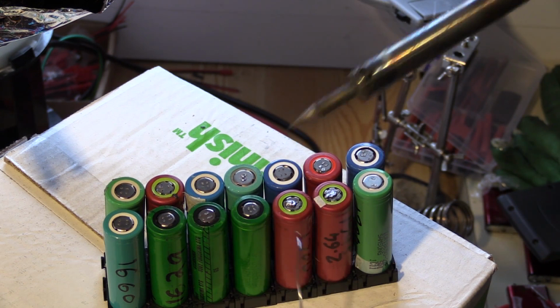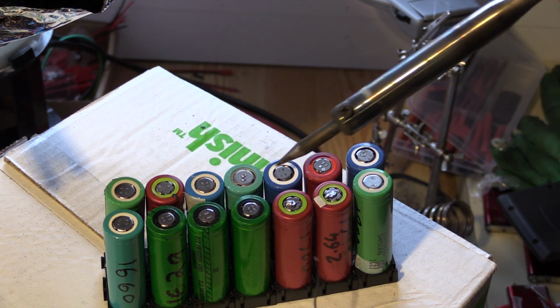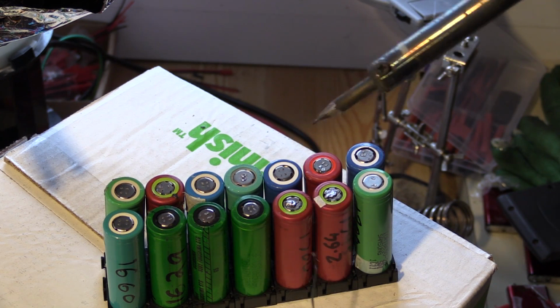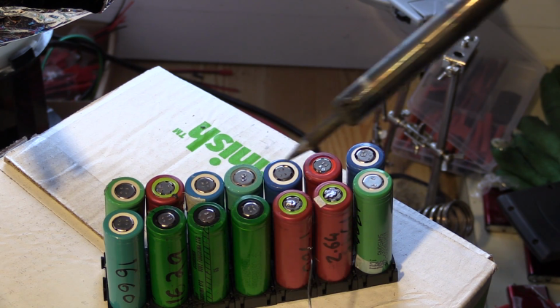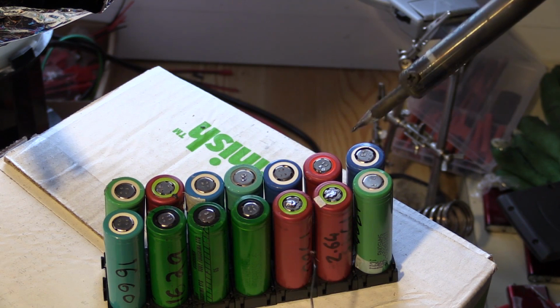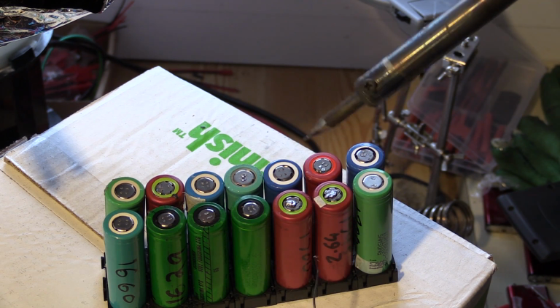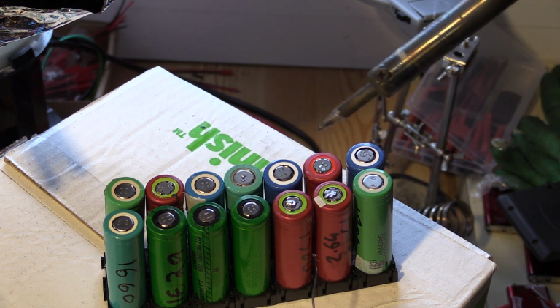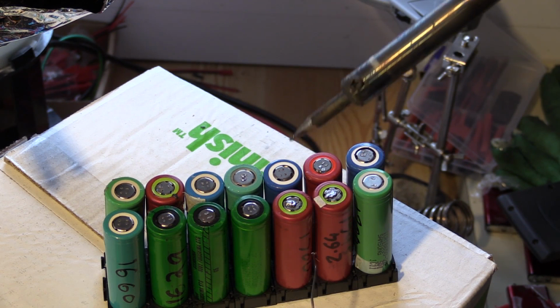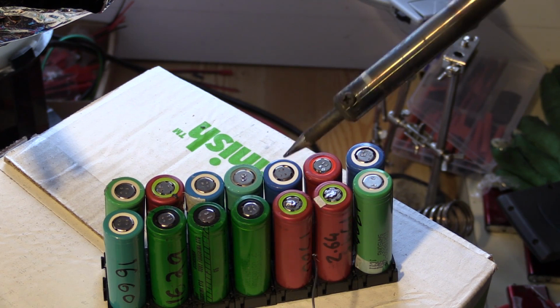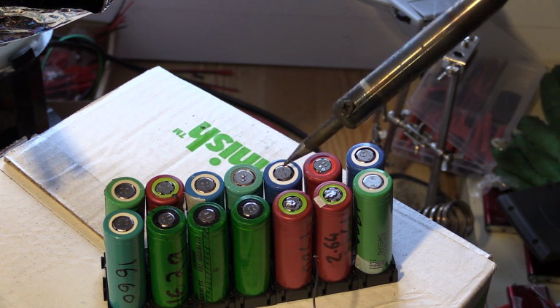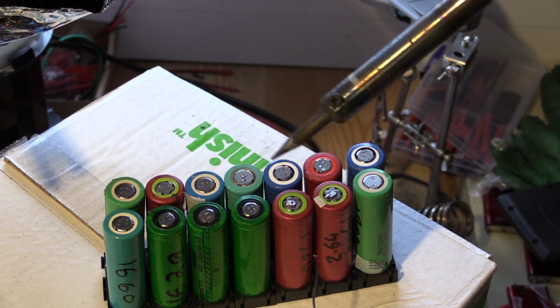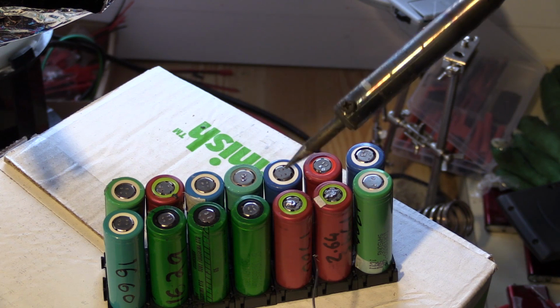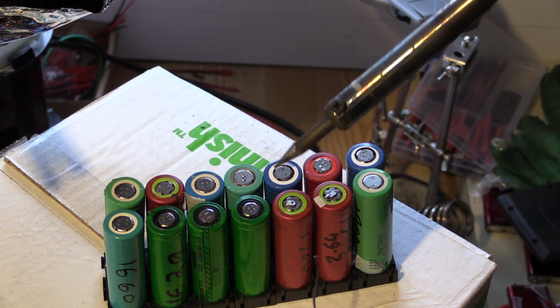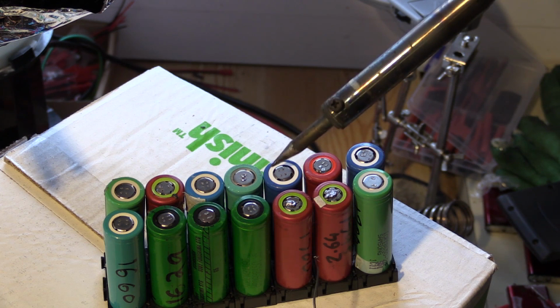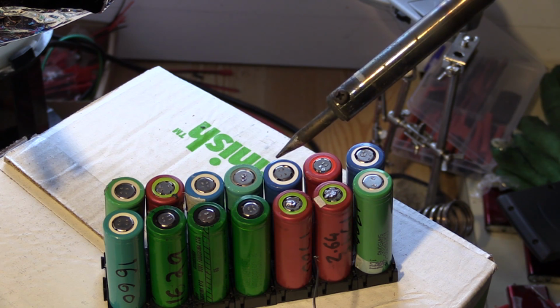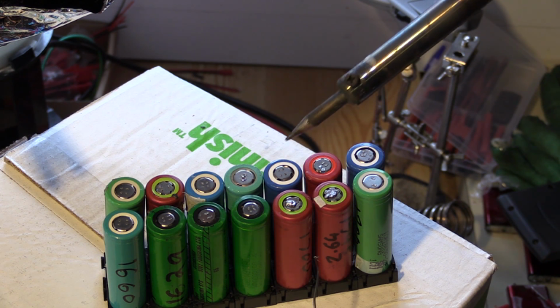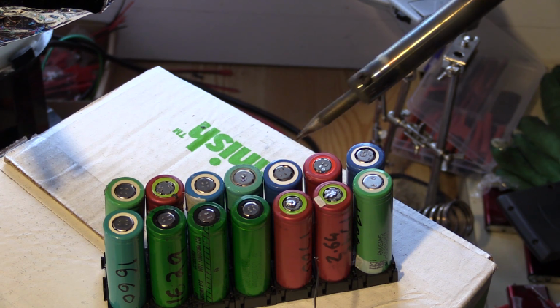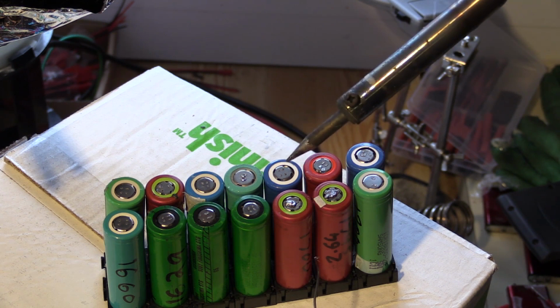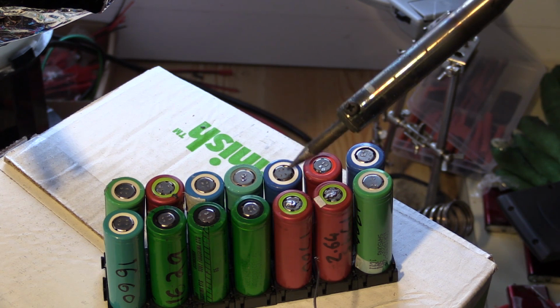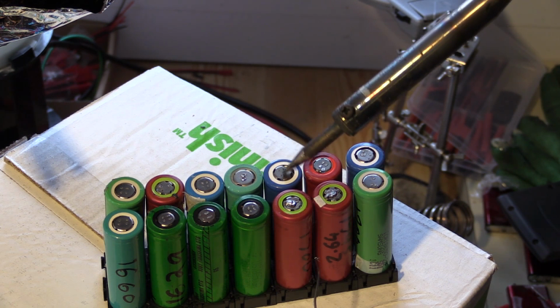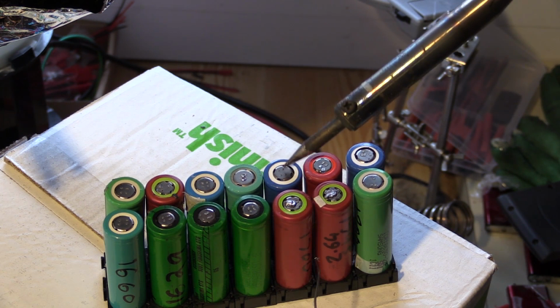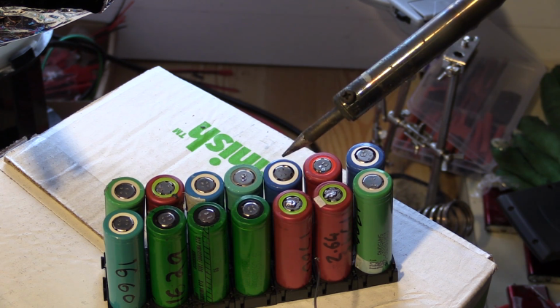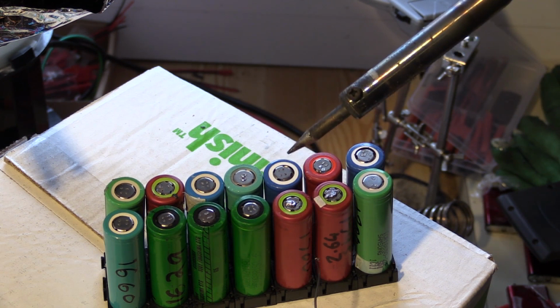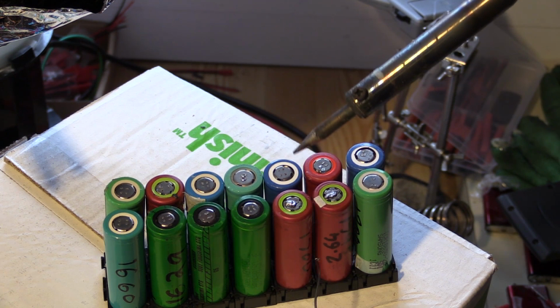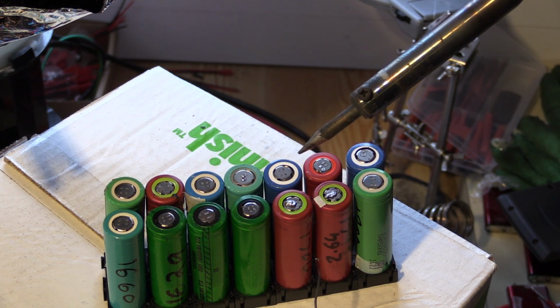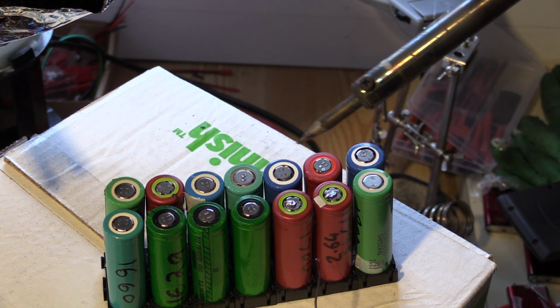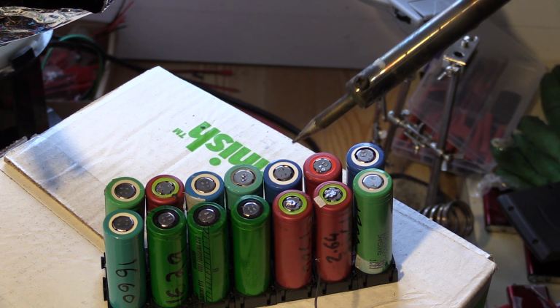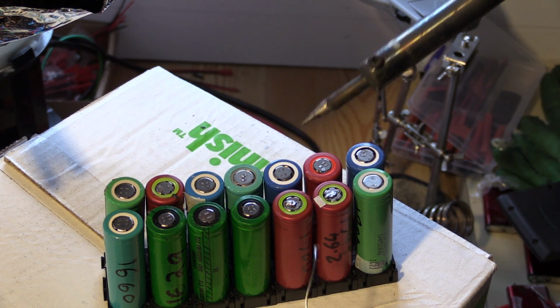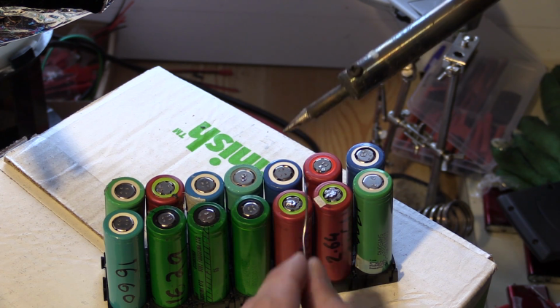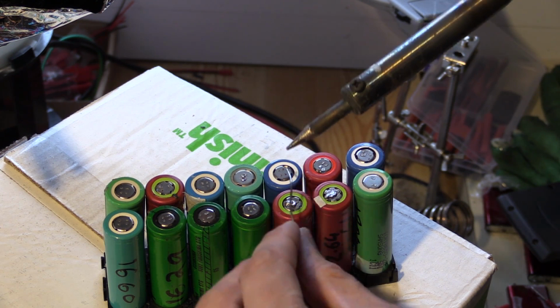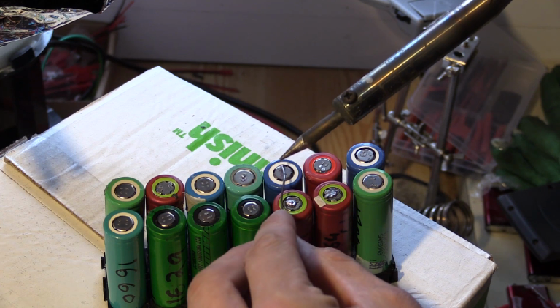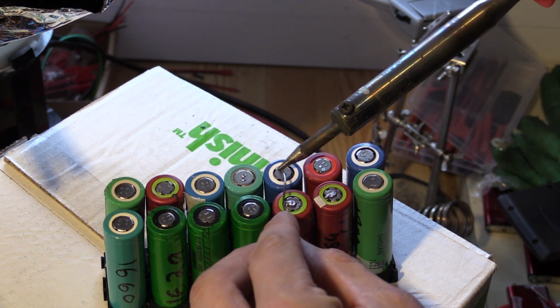Some cells — normally the blue ones — I find are really hard to get the solder to stick to. Normally because the tops of them are really really shiny and it just doesn't stick easily.